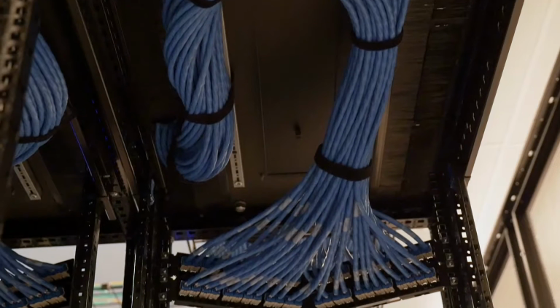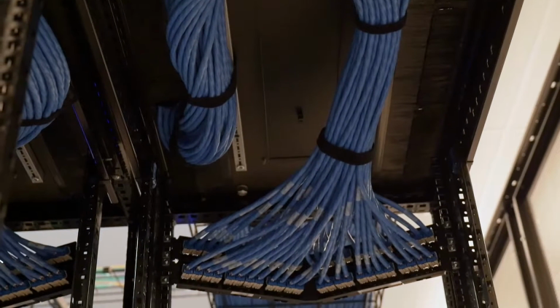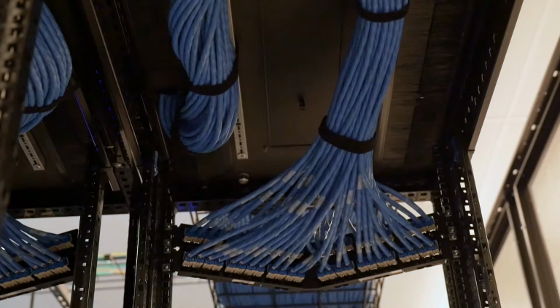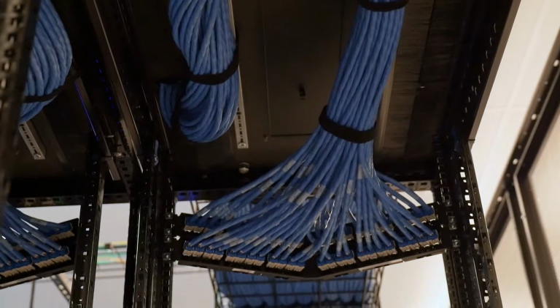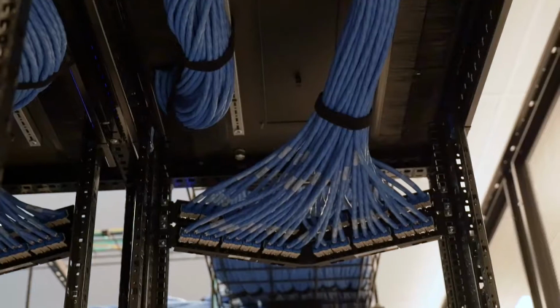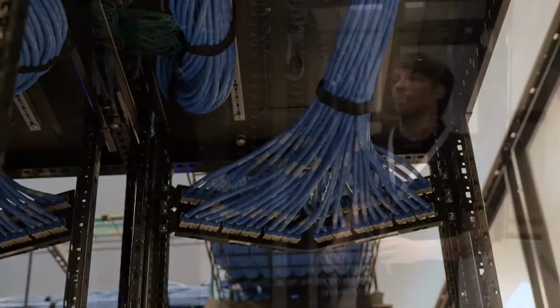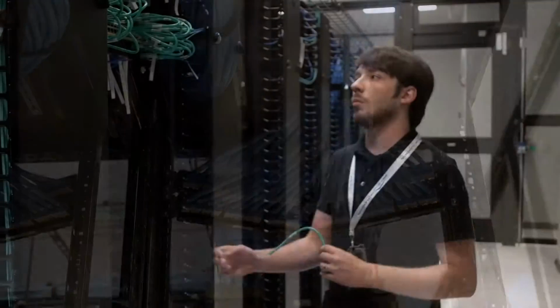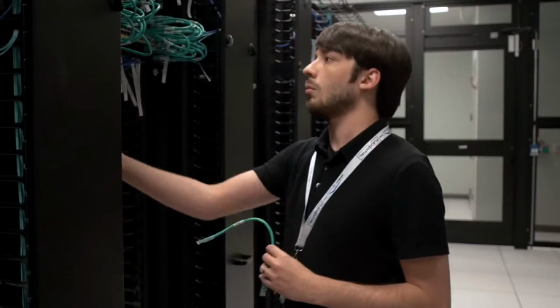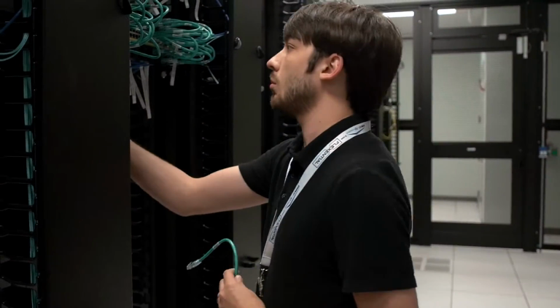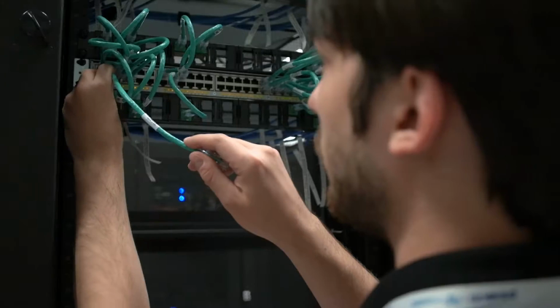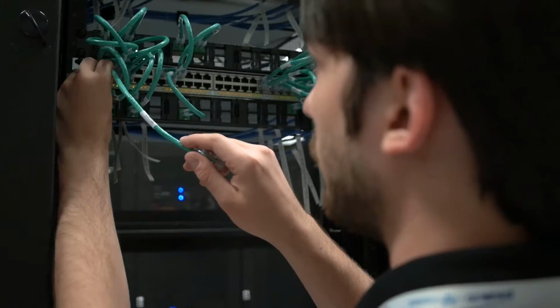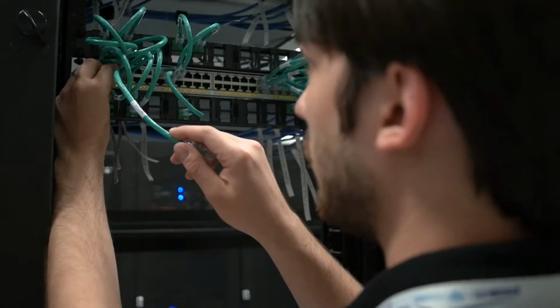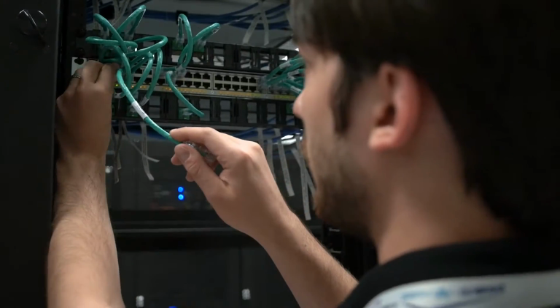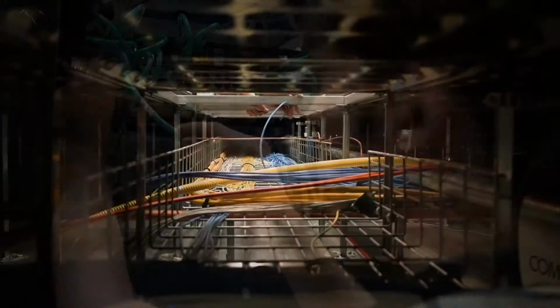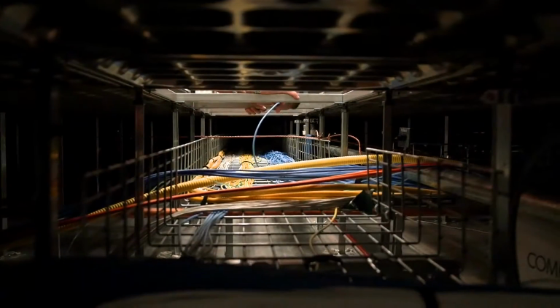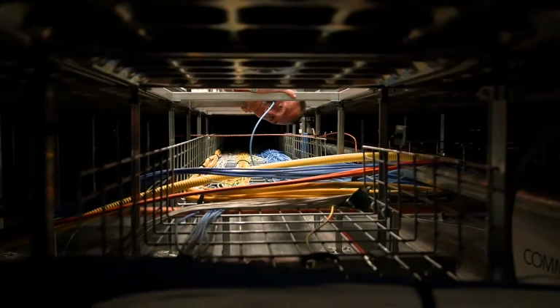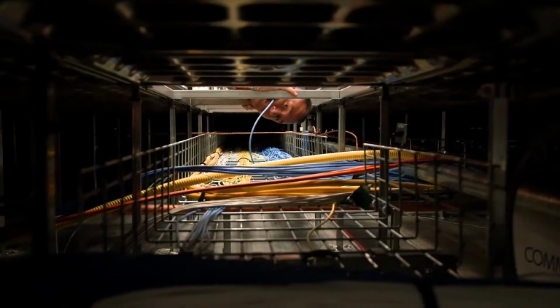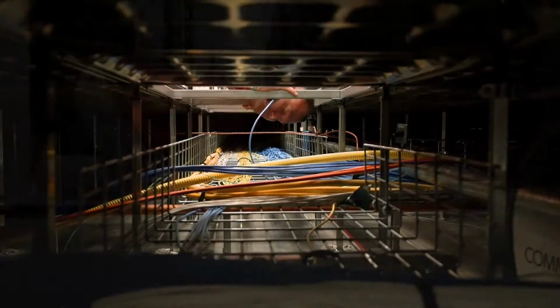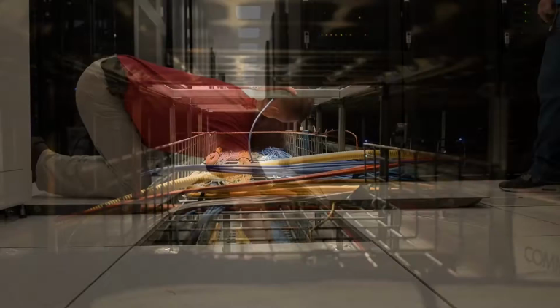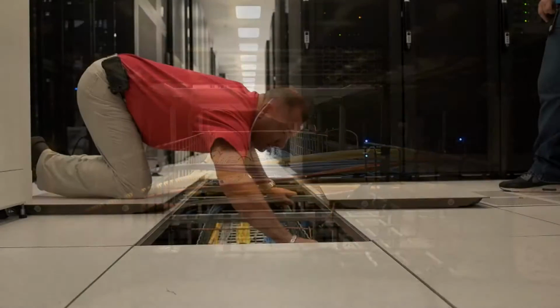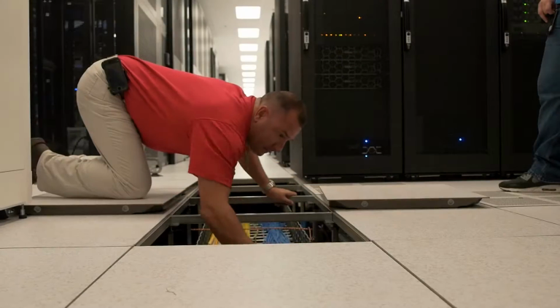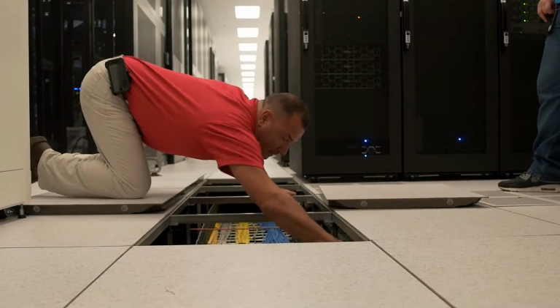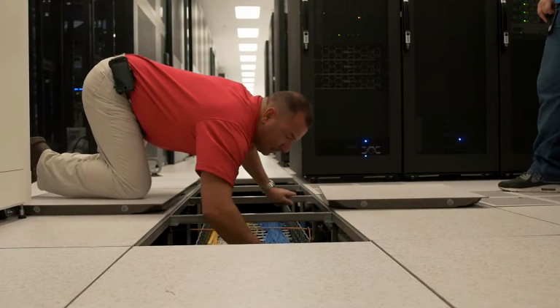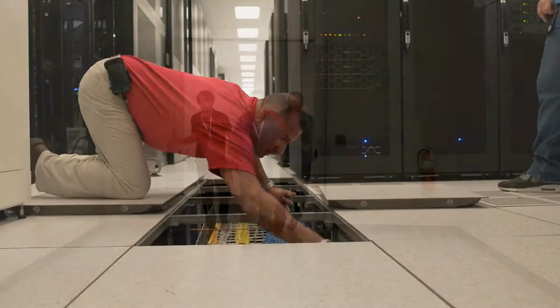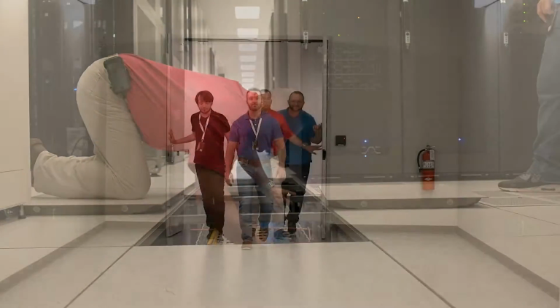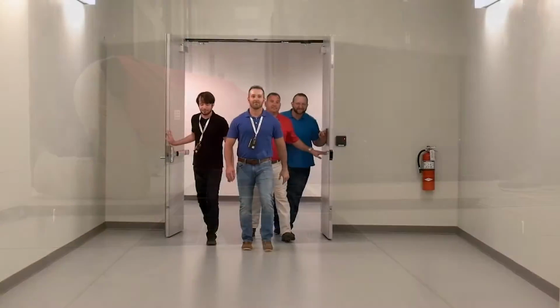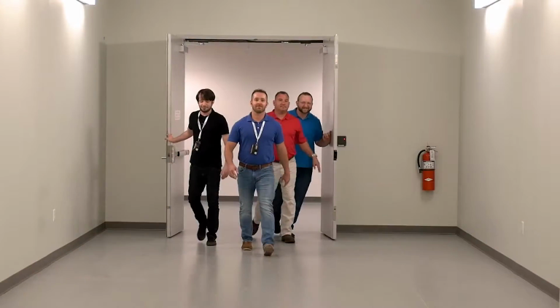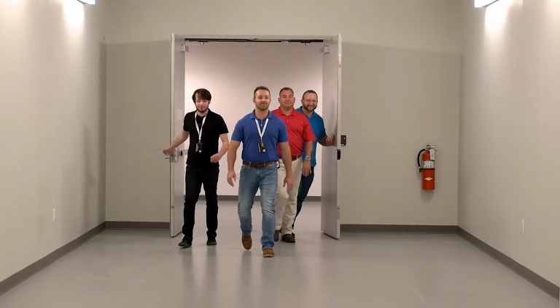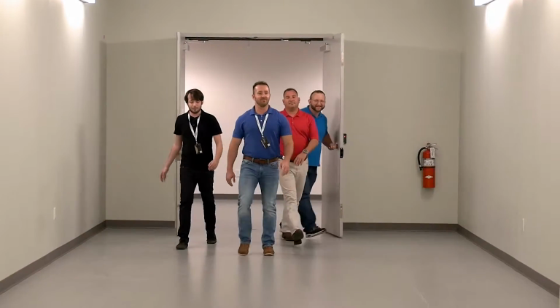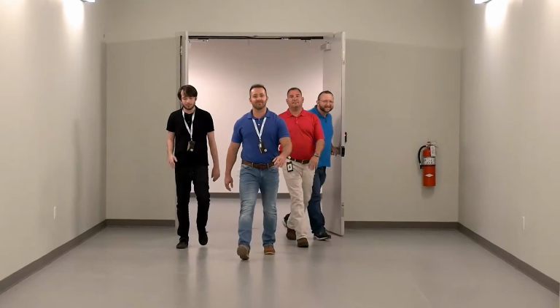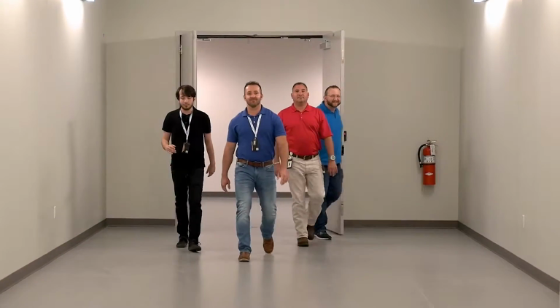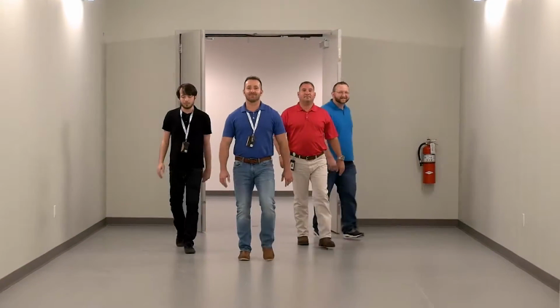While we have fantastic equipment here, anybody can buy this stuff and throw it in — it all has to be maintained. So we have one of the most stringent maintenance routines in the industry. Our data center truly is powered by our people.